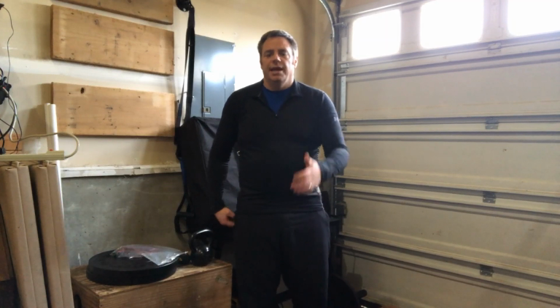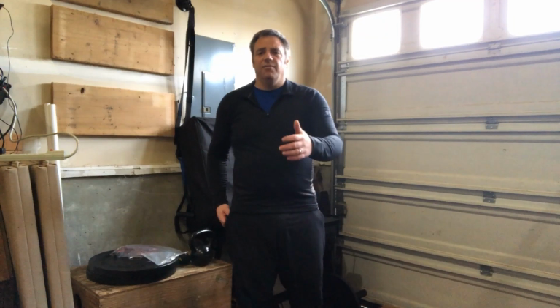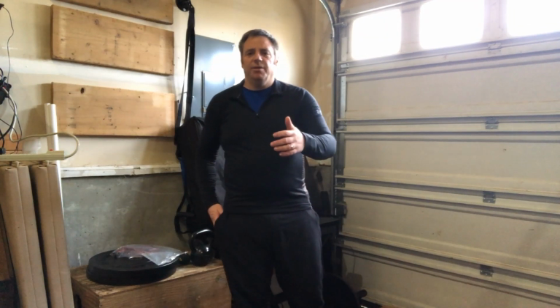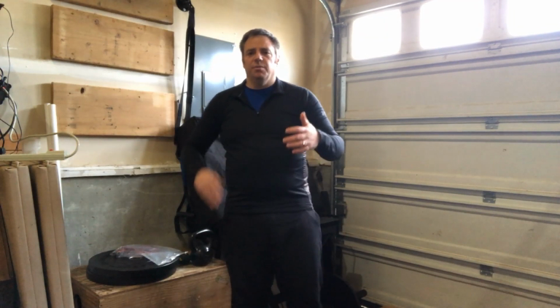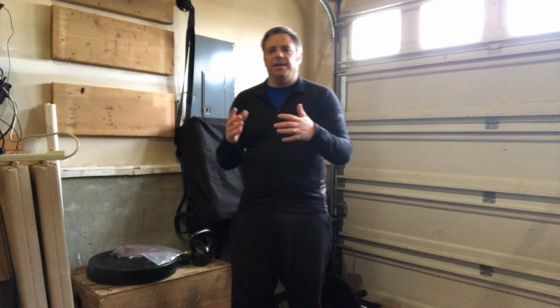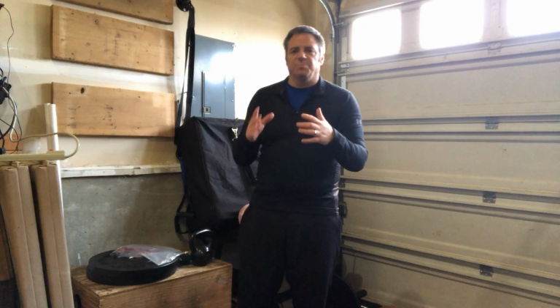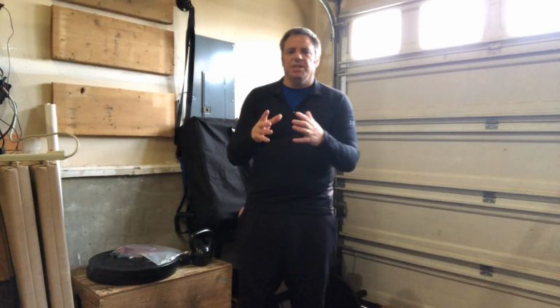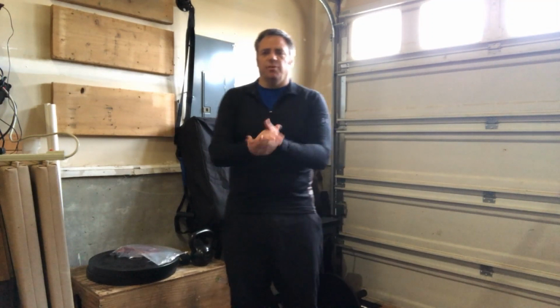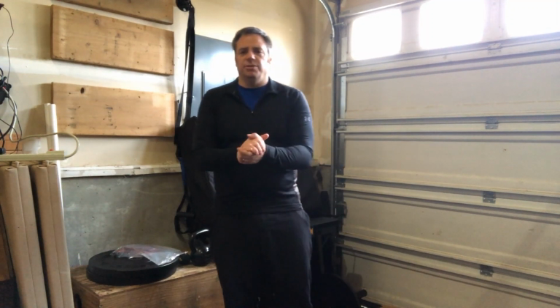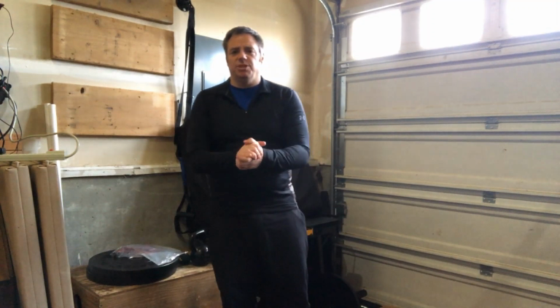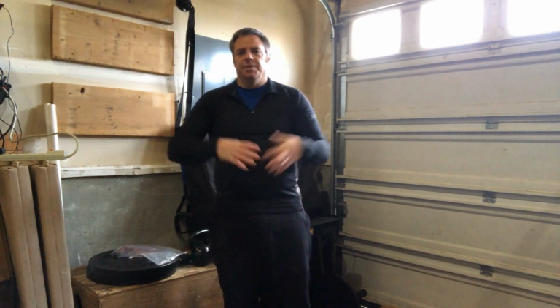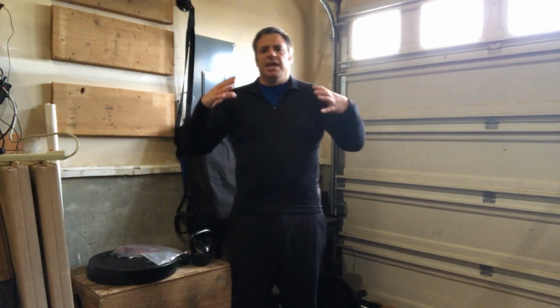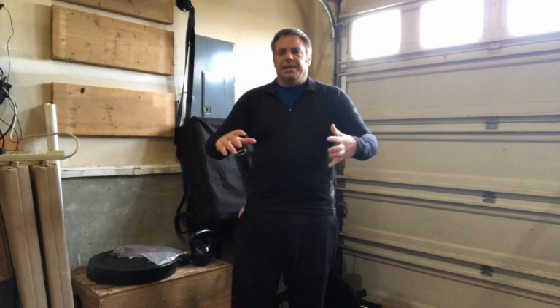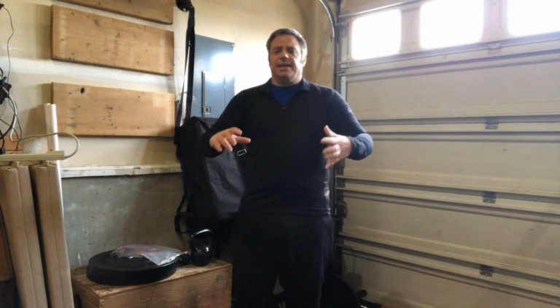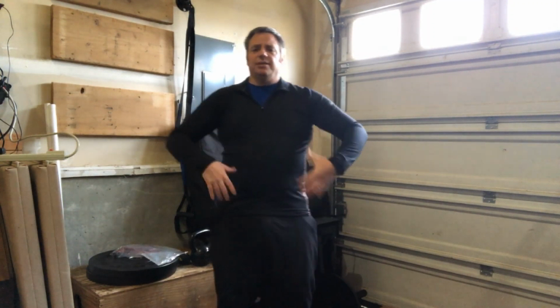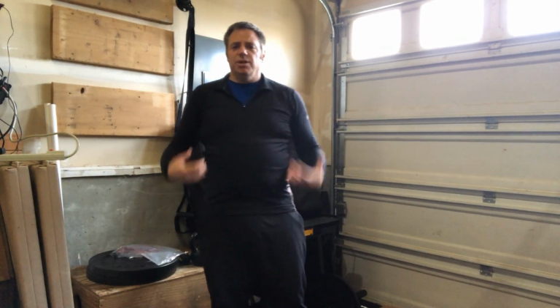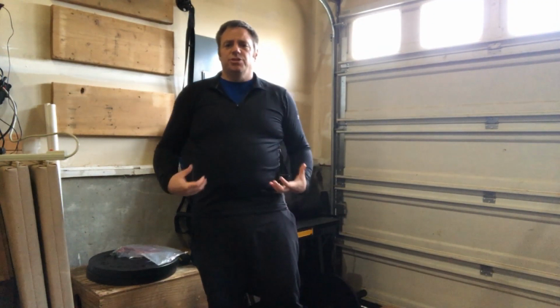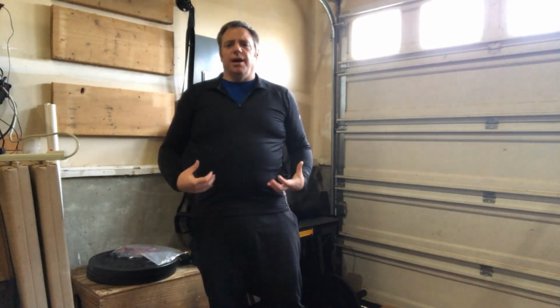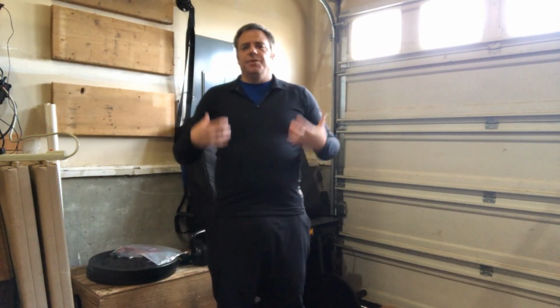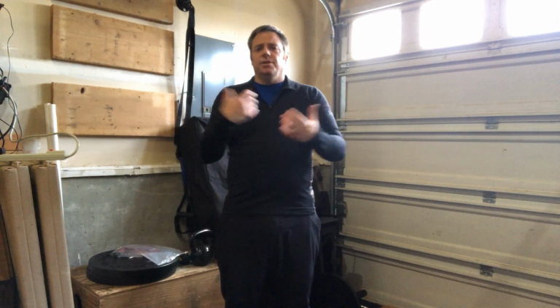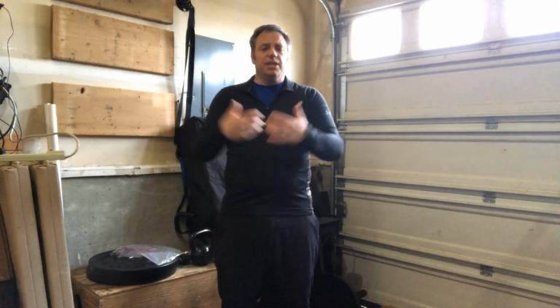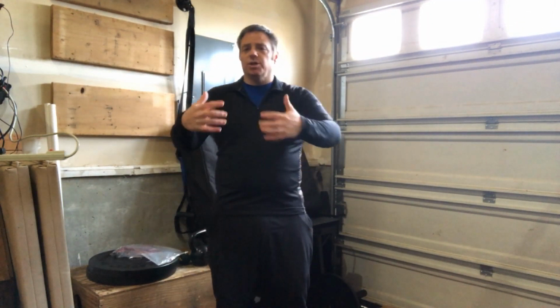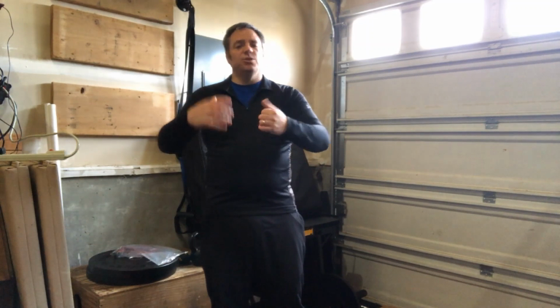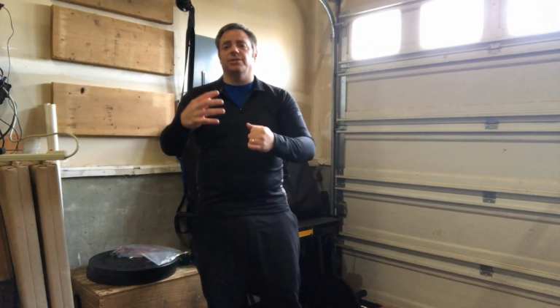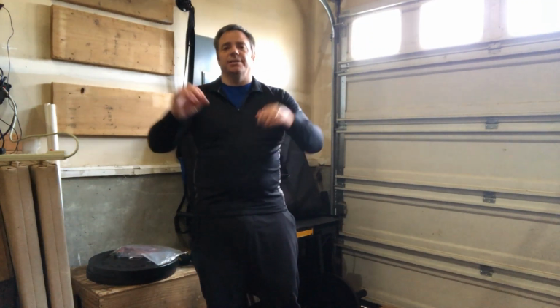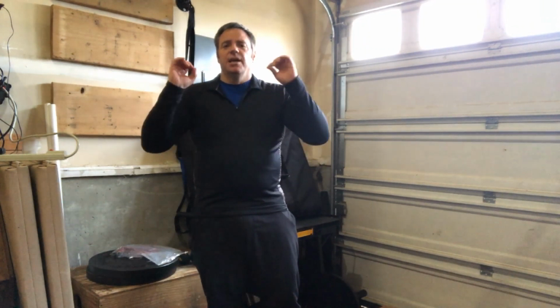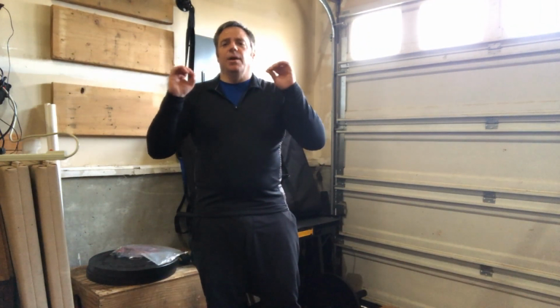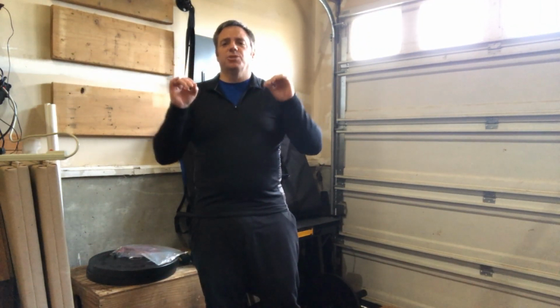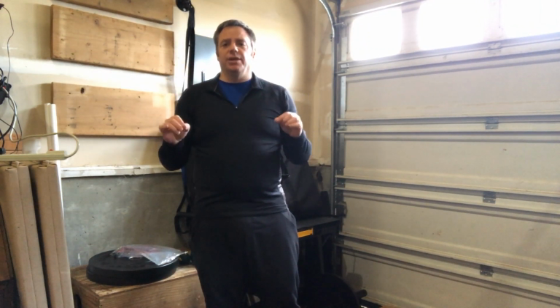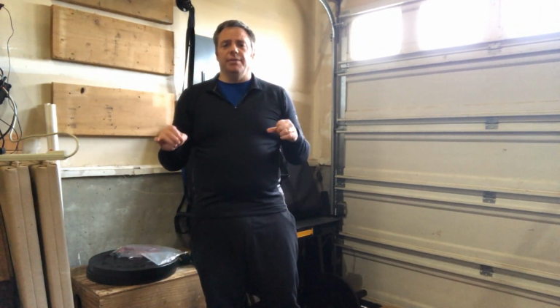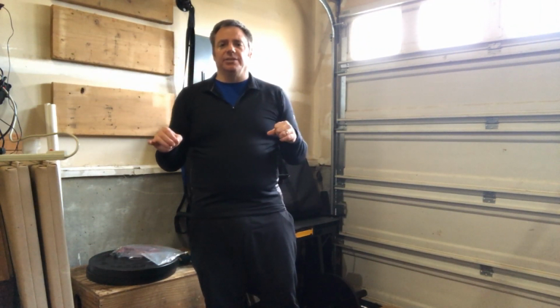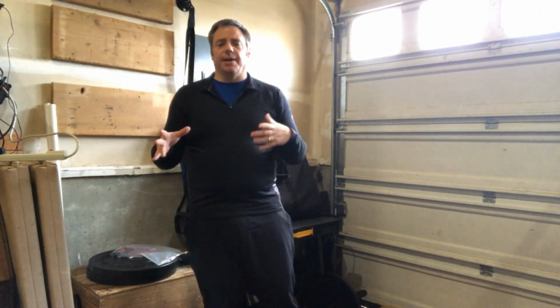Hey everybody, welcome to the Bodyfix PT and Performance YouTube channel. In this video, we're going to teach you an exercise that will help strengthen your hip flexors.